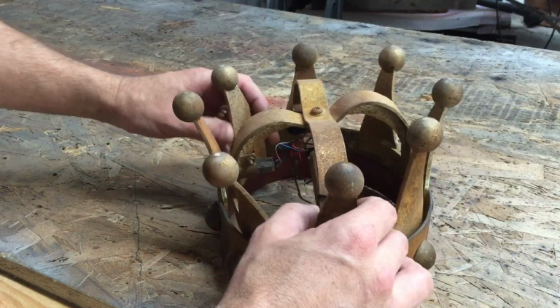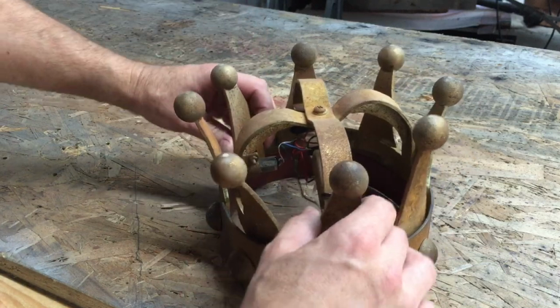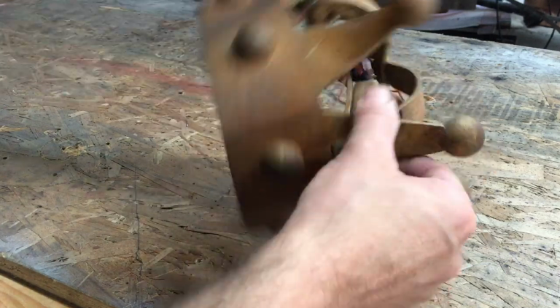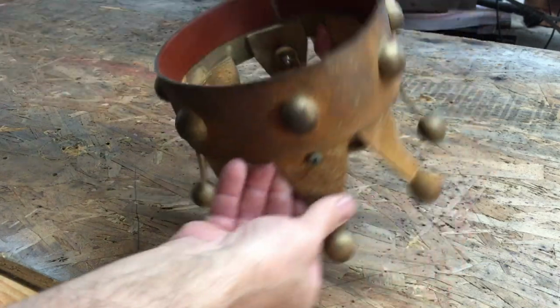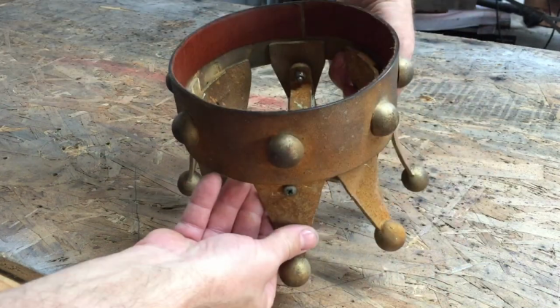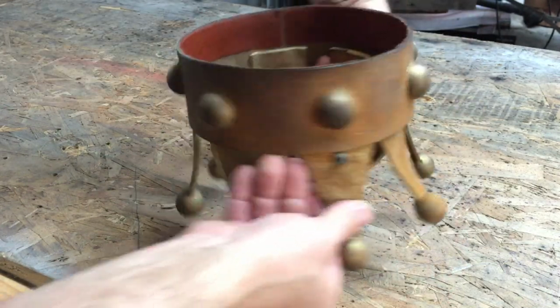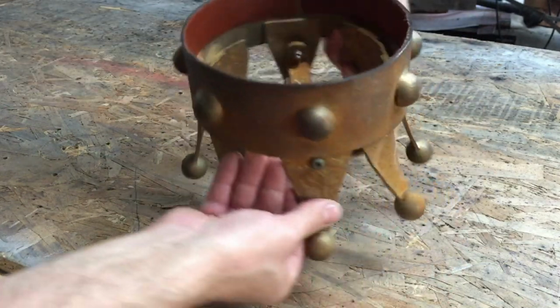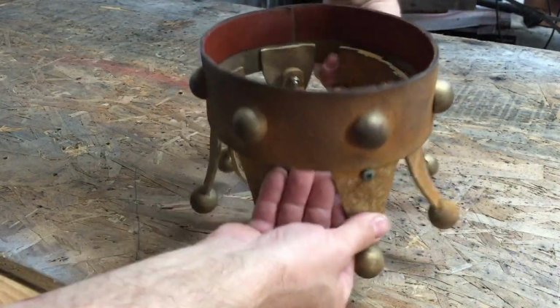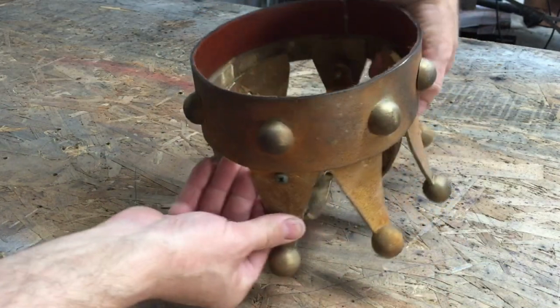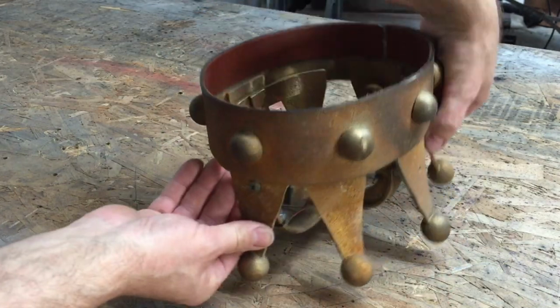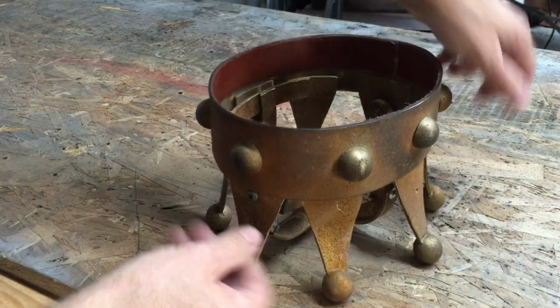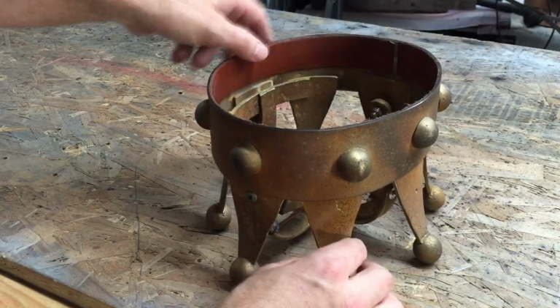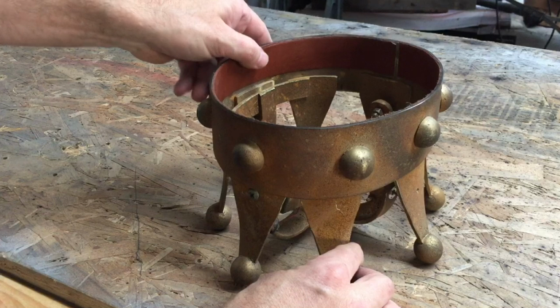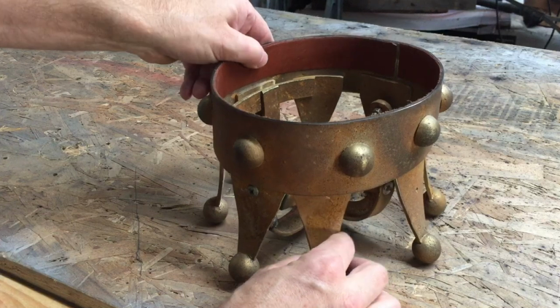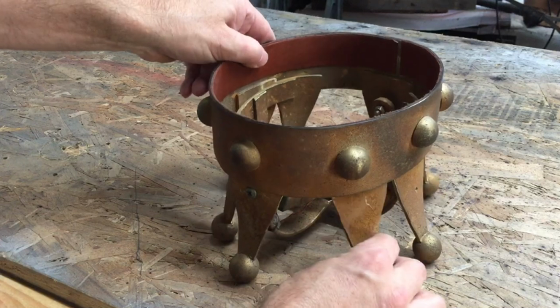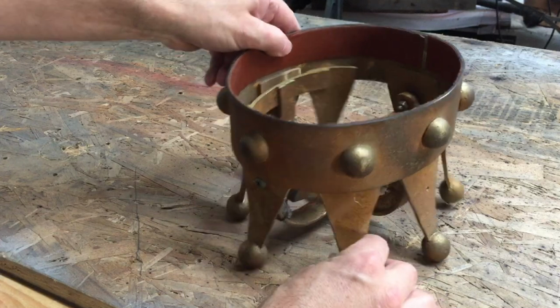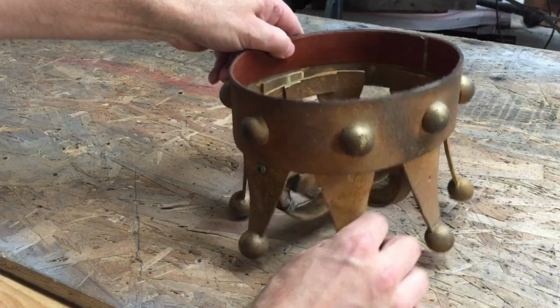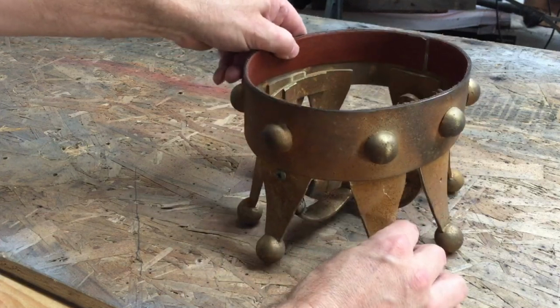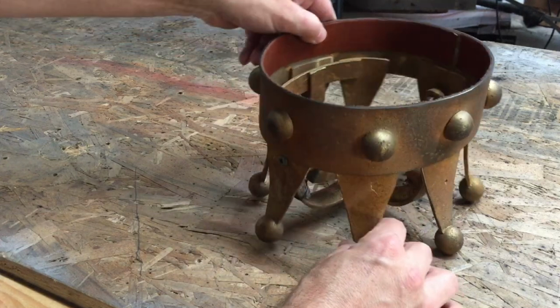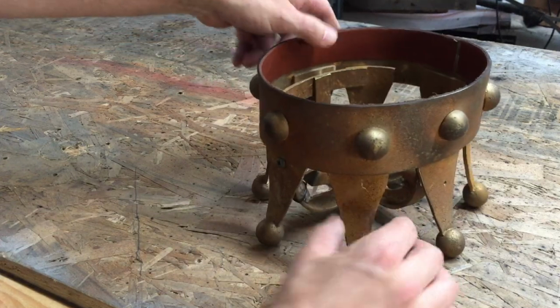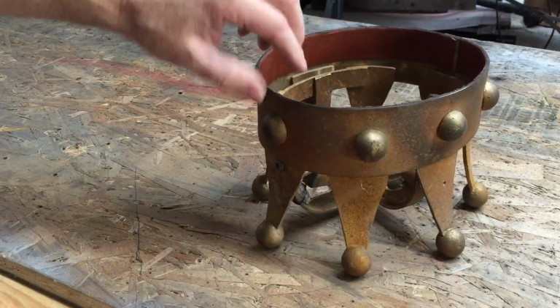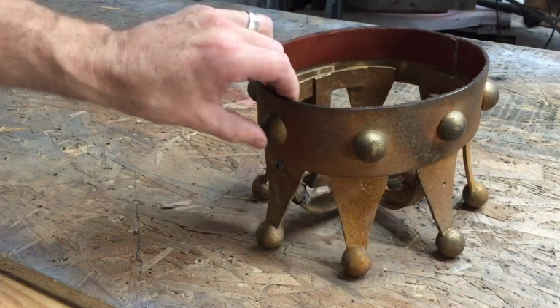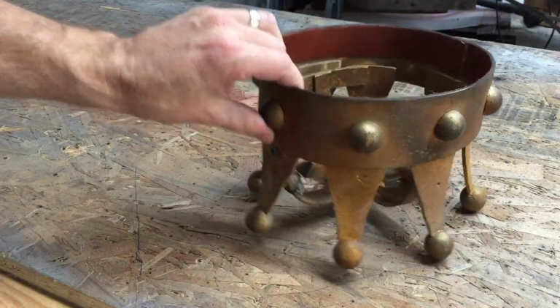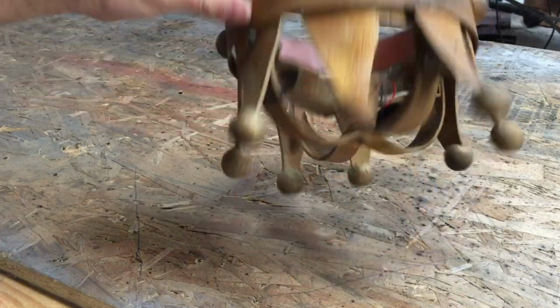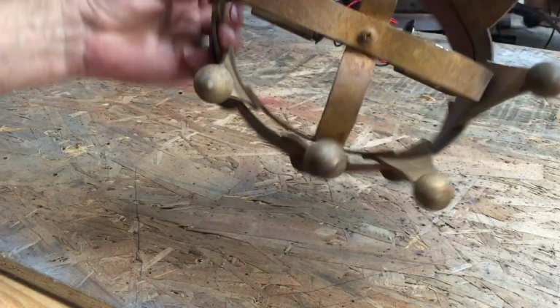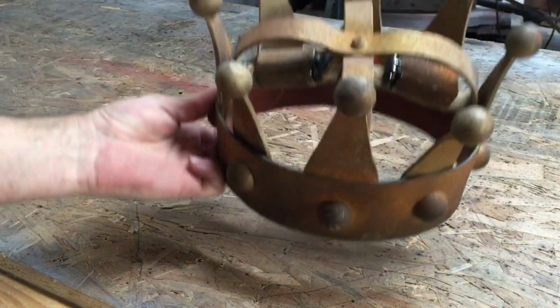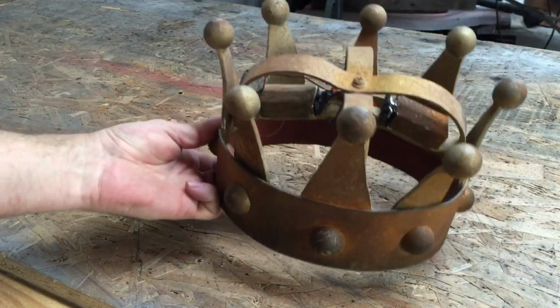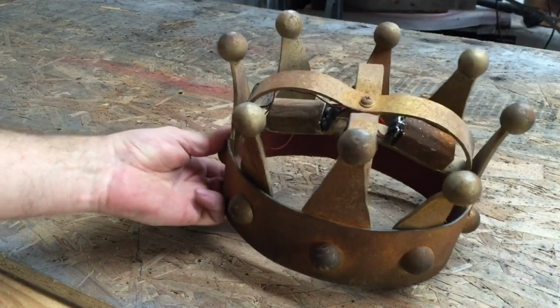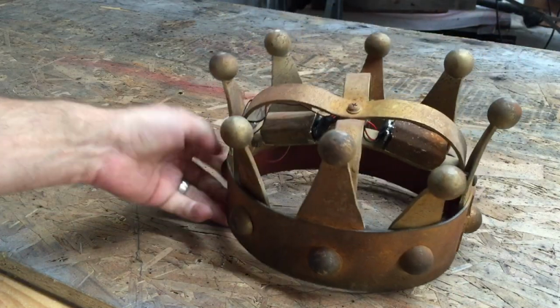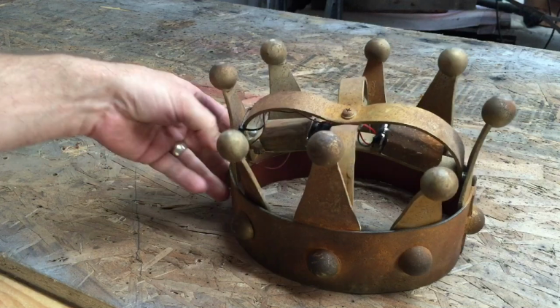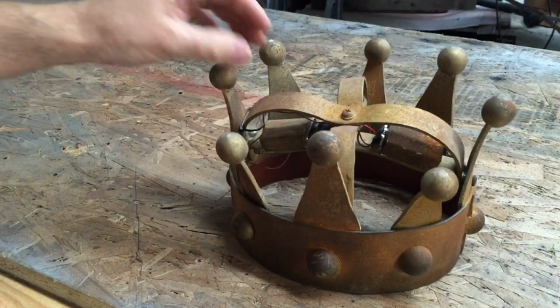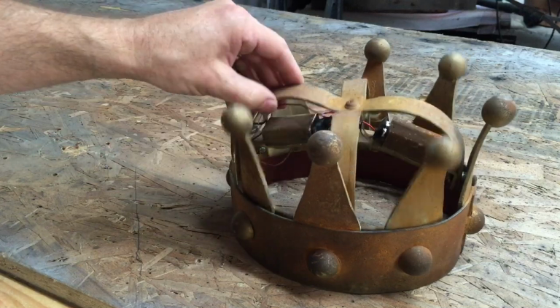Once you flip it over and it does that, it just walks along. I probably won't be able to show you without the motor working, but I'll get it fixed and show you how that goes.